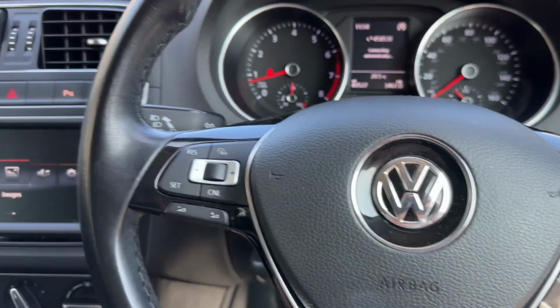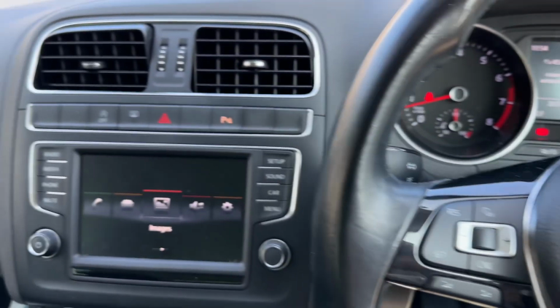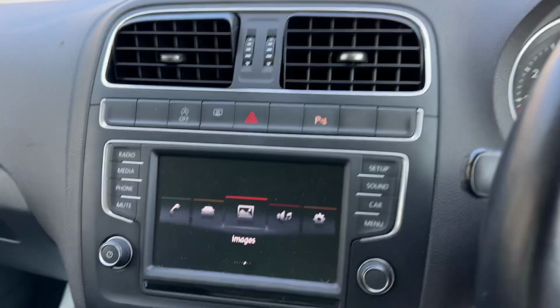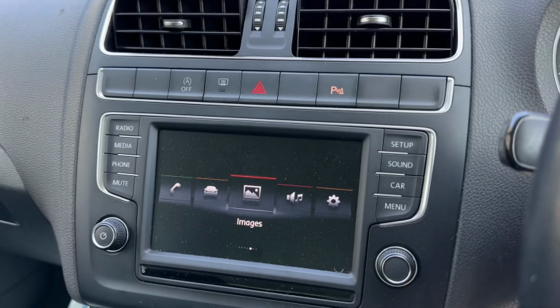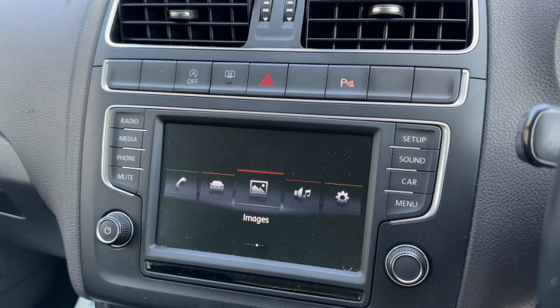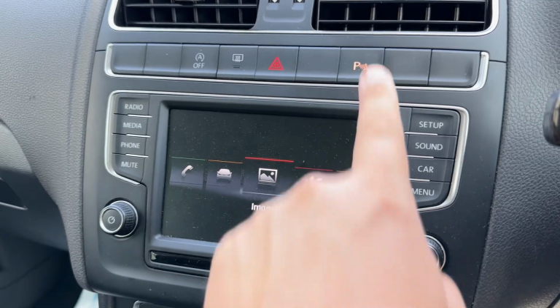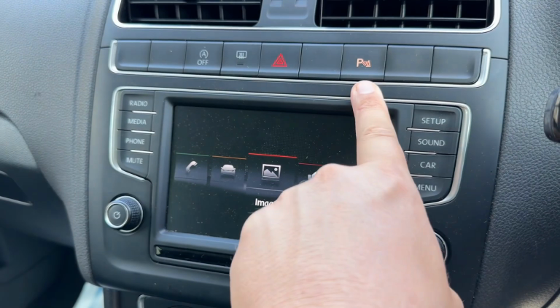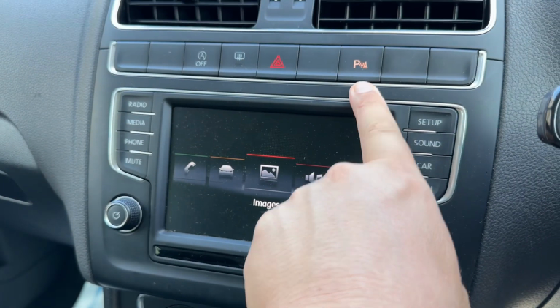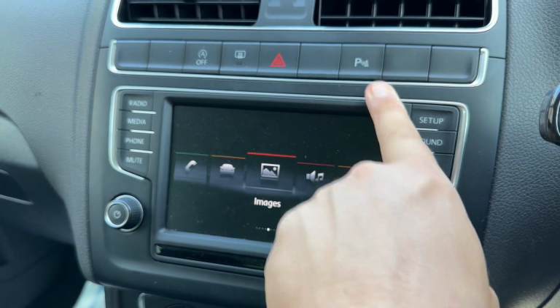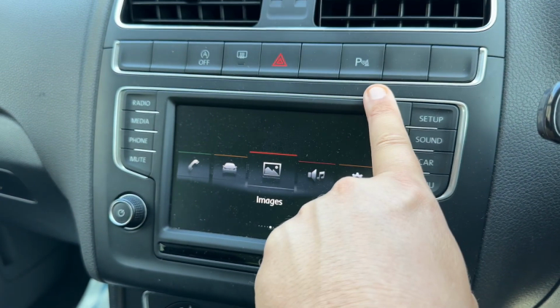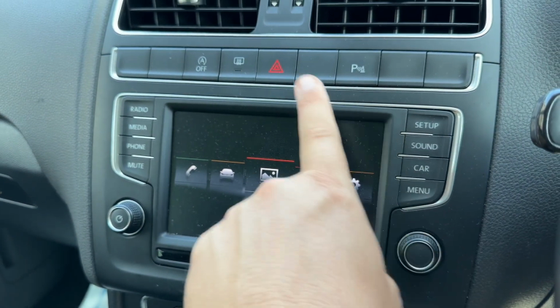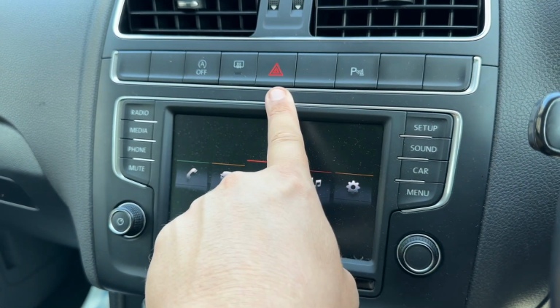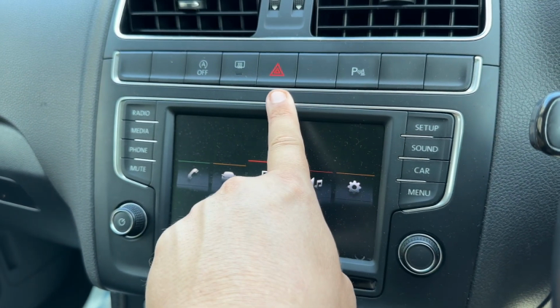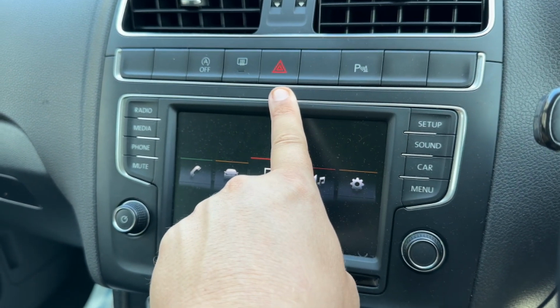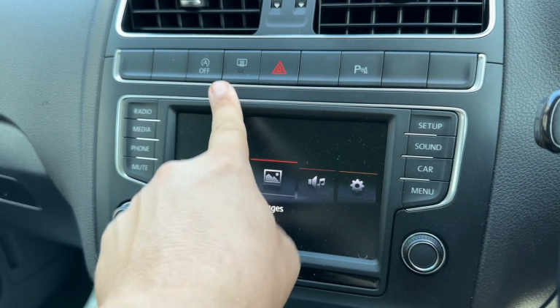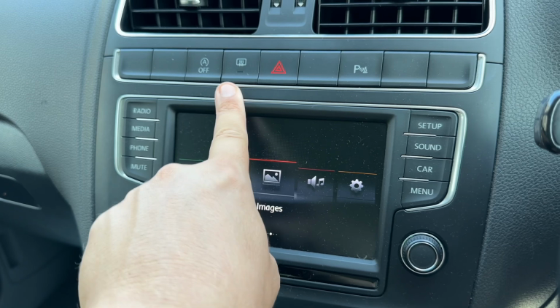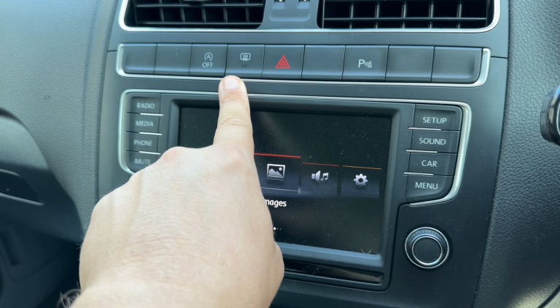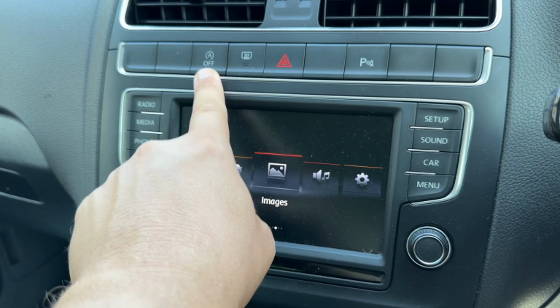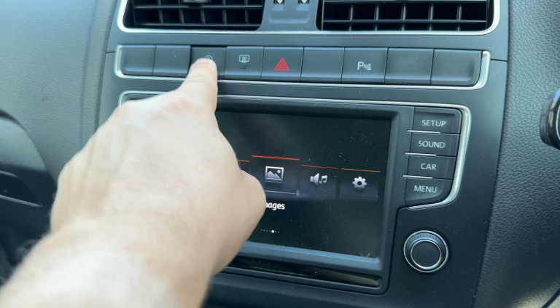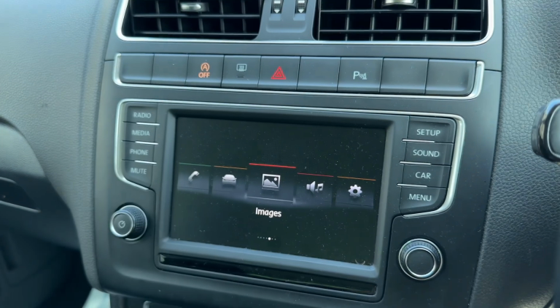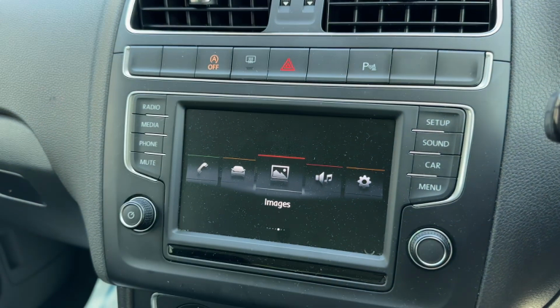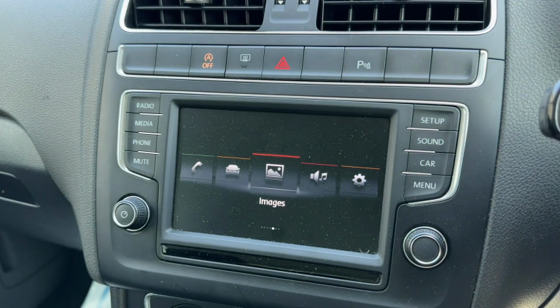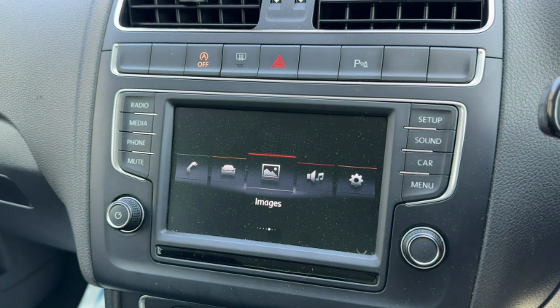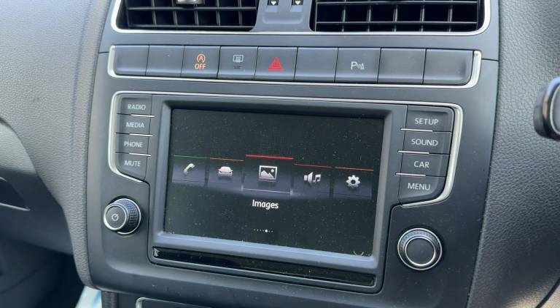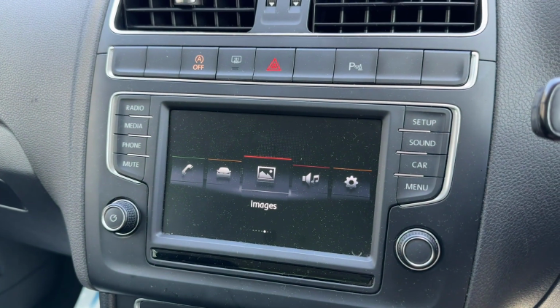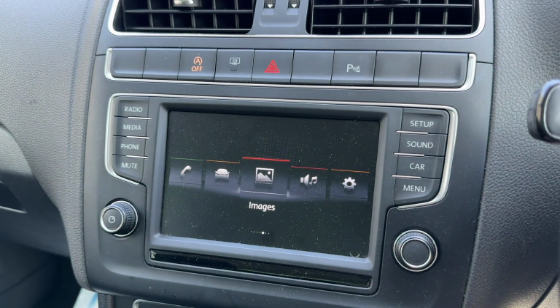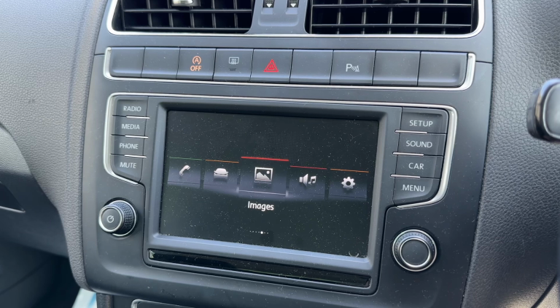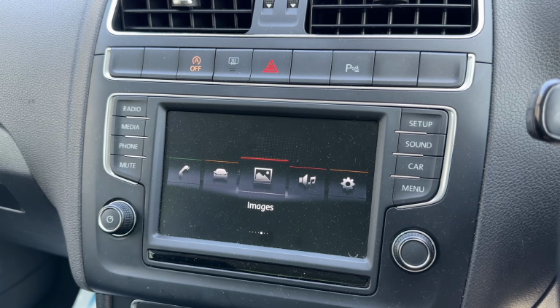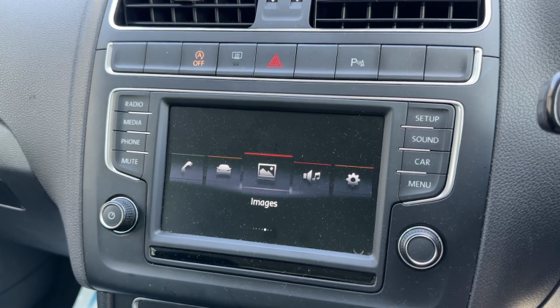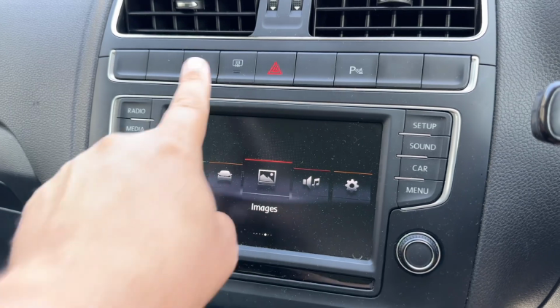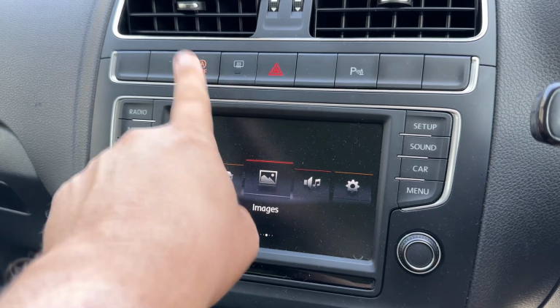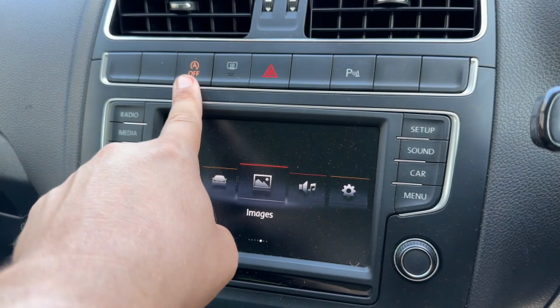In the centre we then have the main touchscreen. Above that you can turn your parking sensors on and off, hazard warning lights on and off, your rear heated screen, and also the stop and start. This car is designed to cut out when it's stationary in traffic to save you fuel — that system is off when that light shows.